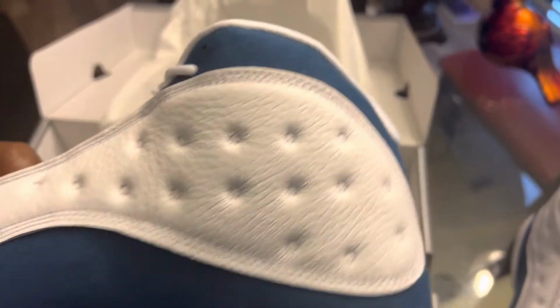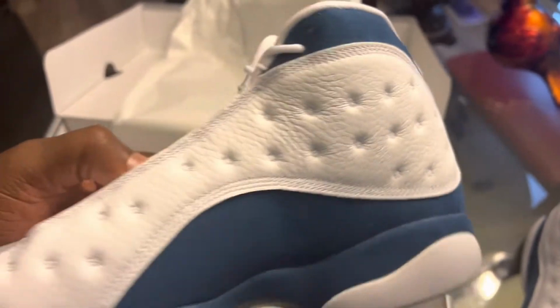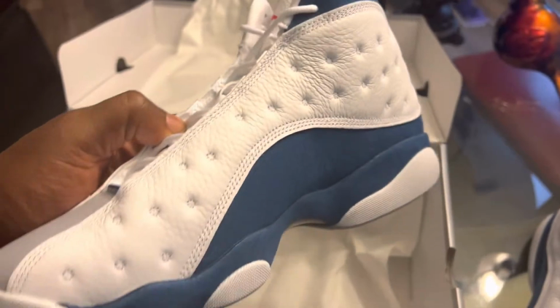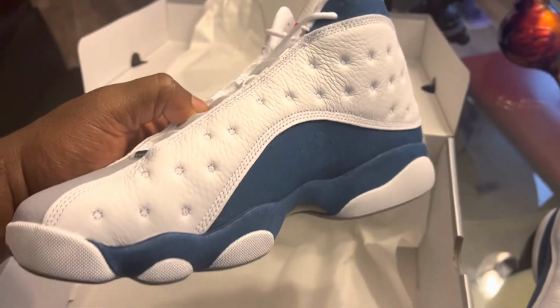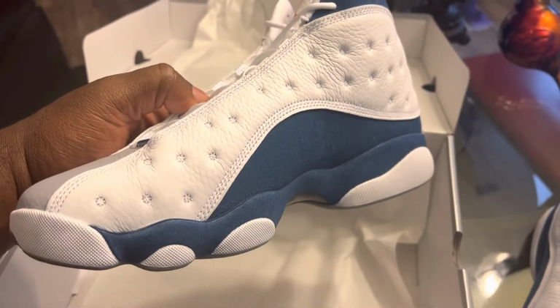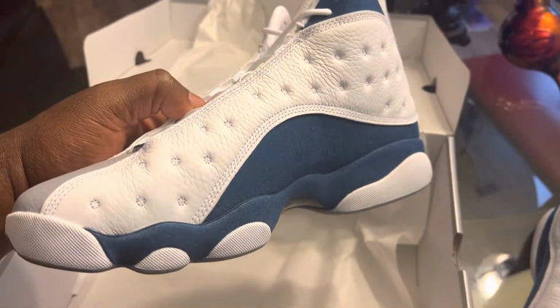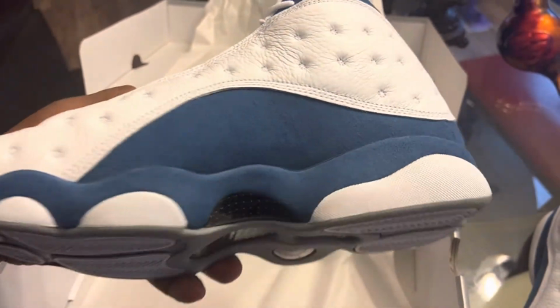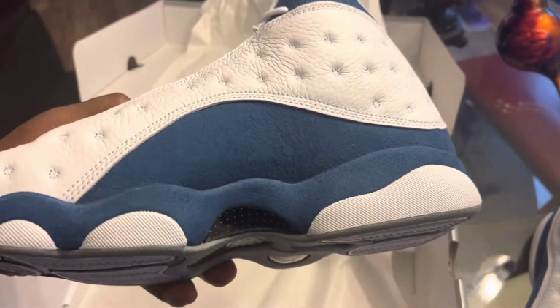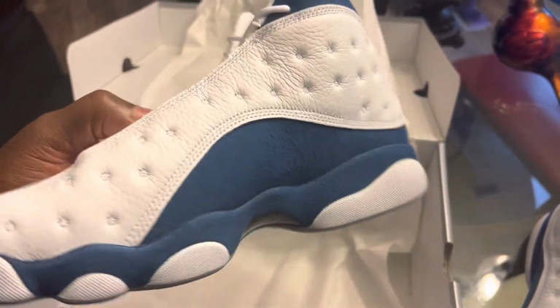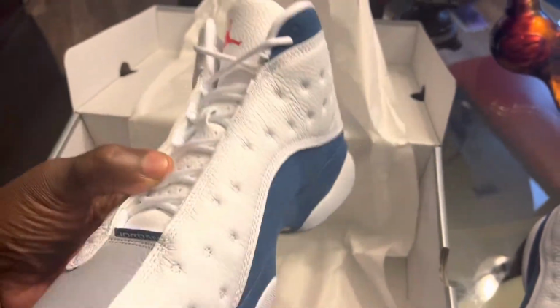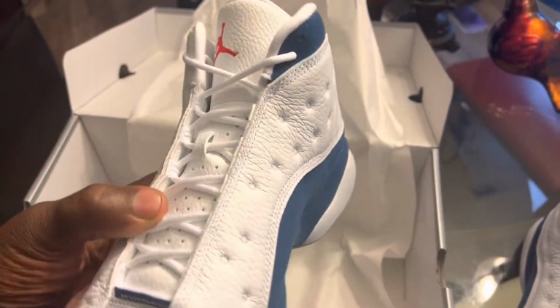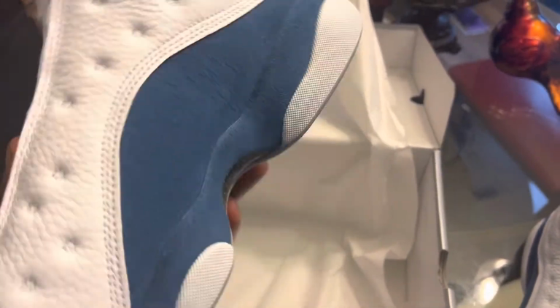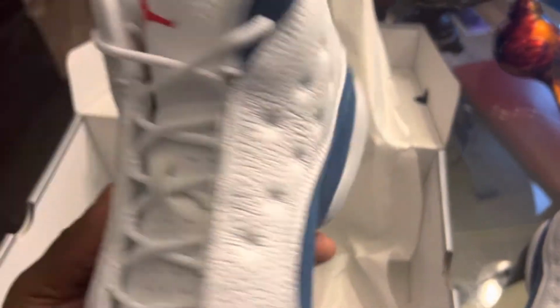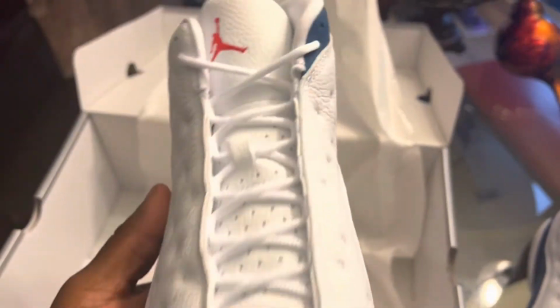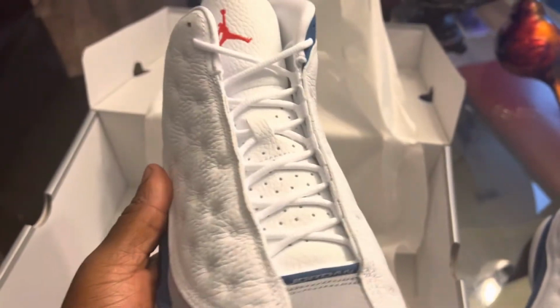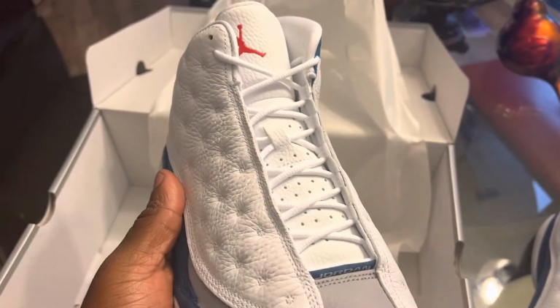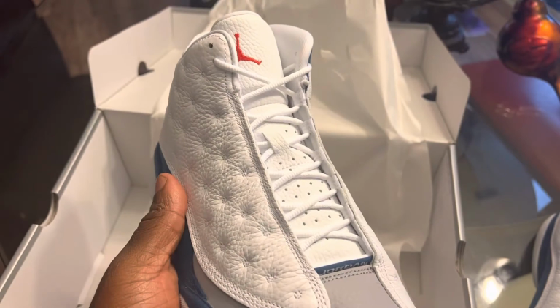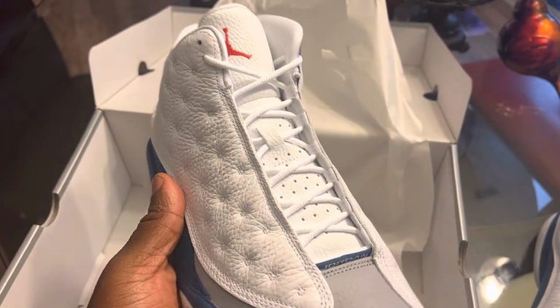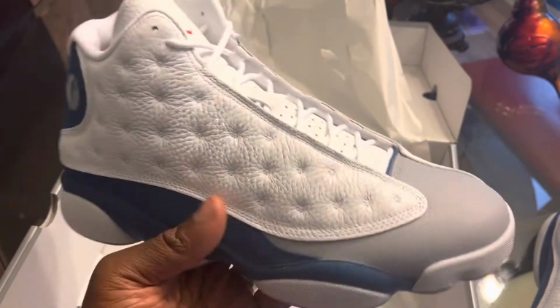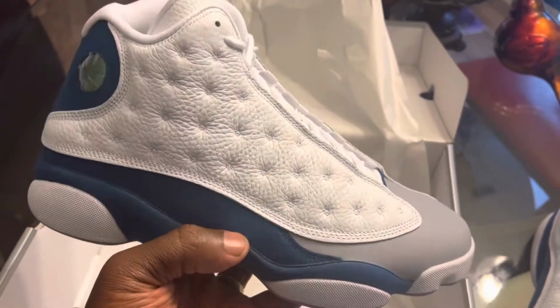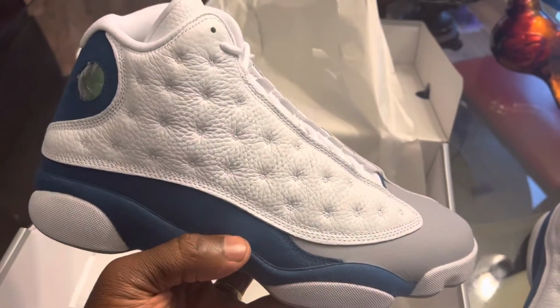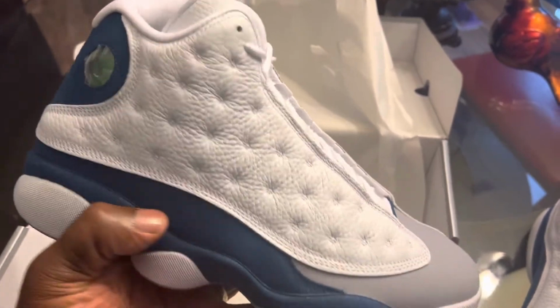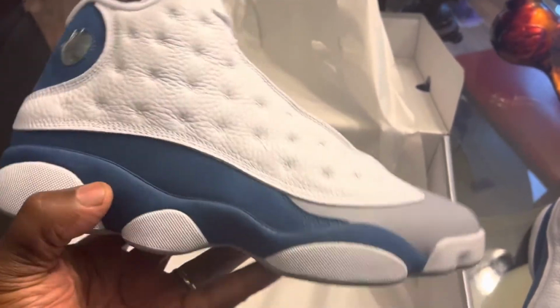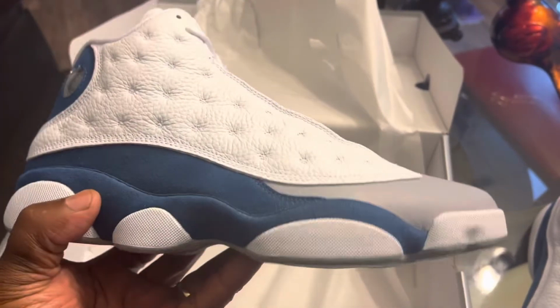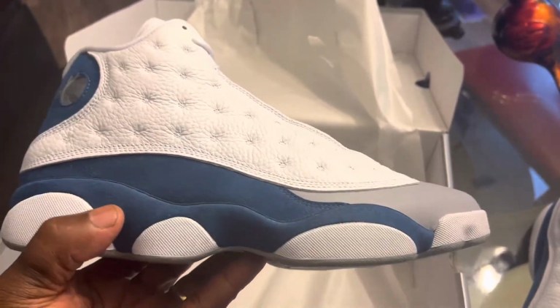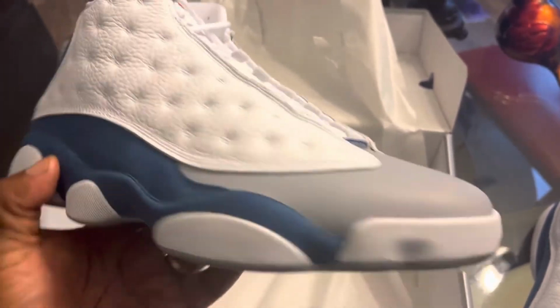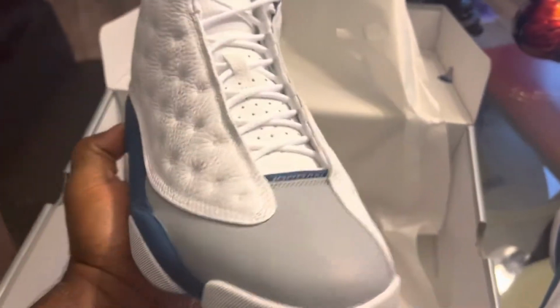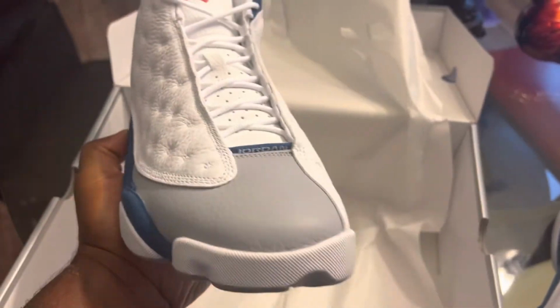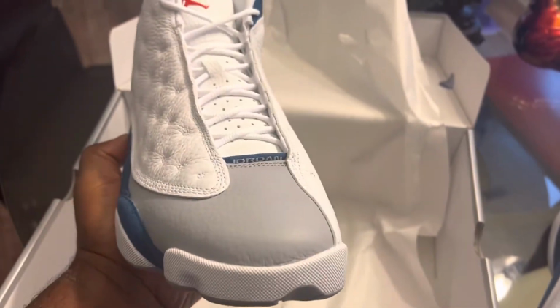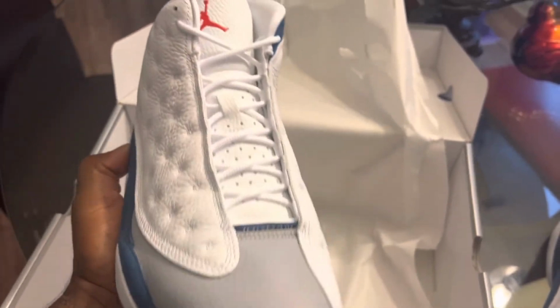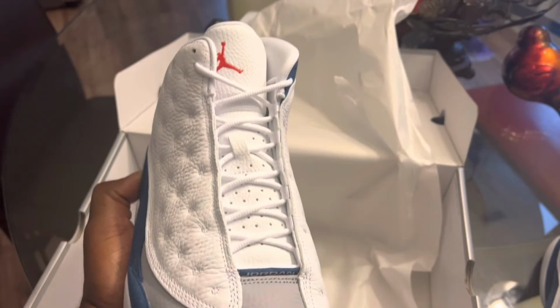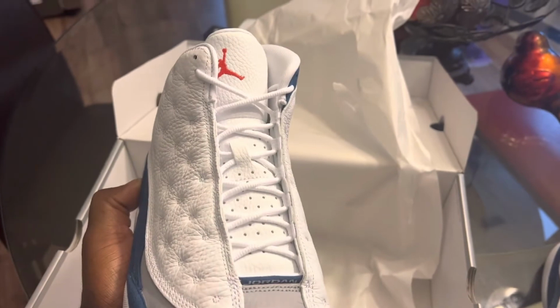I think it's gonna be one of those where, when you look back over time, you're gonna wish you had grabbed it. I just want to show you real quick what these are looking like.